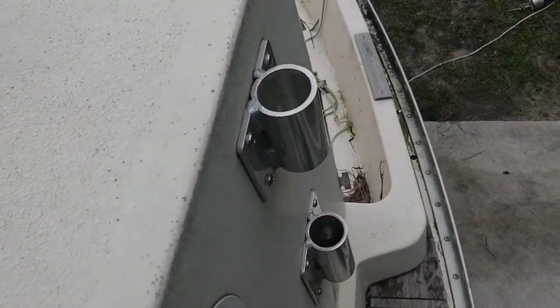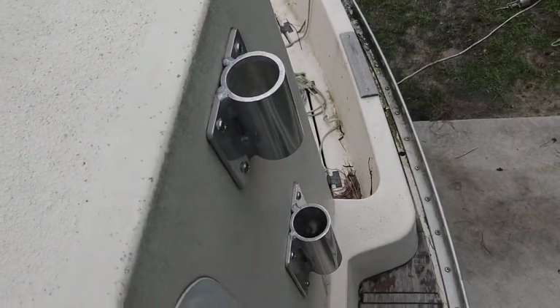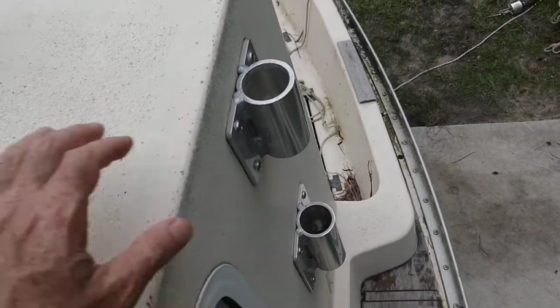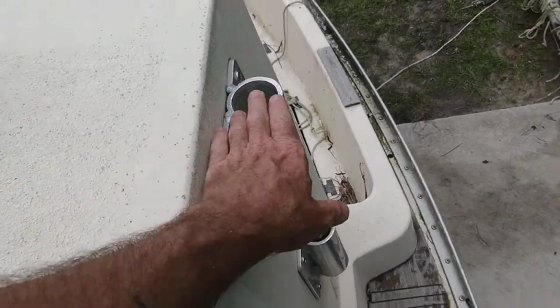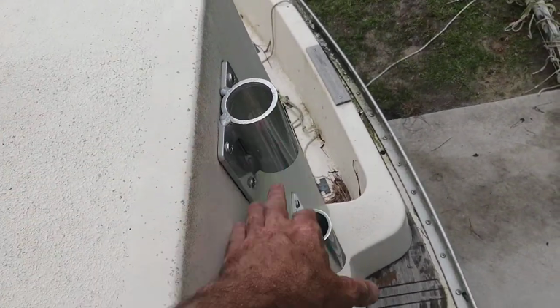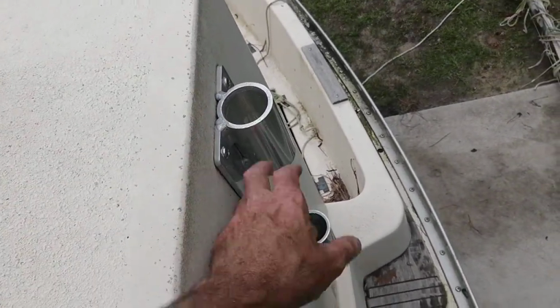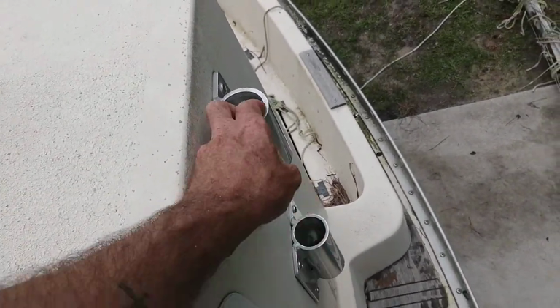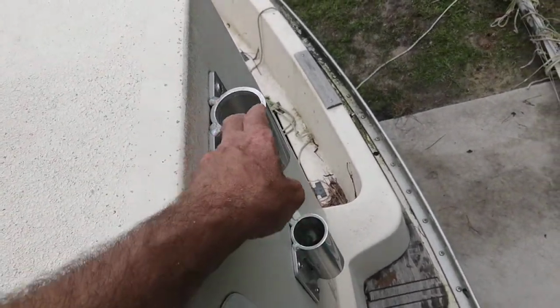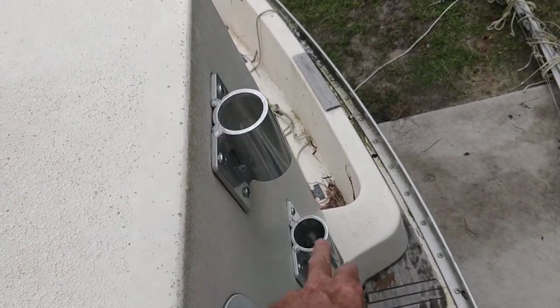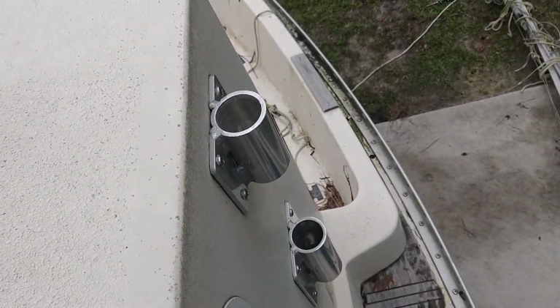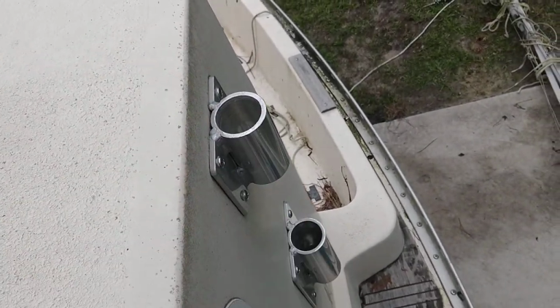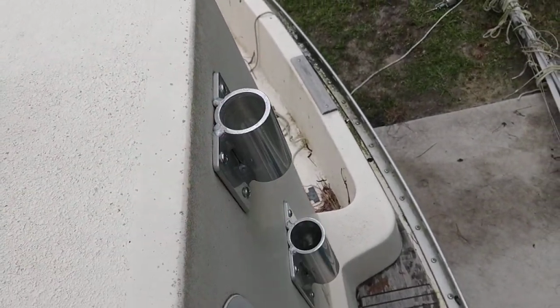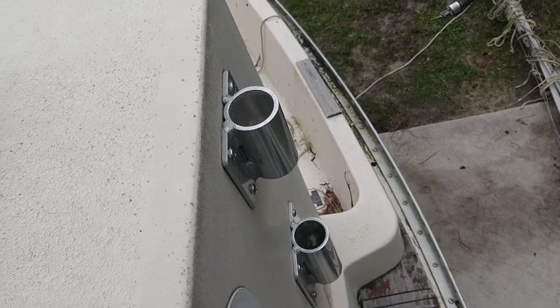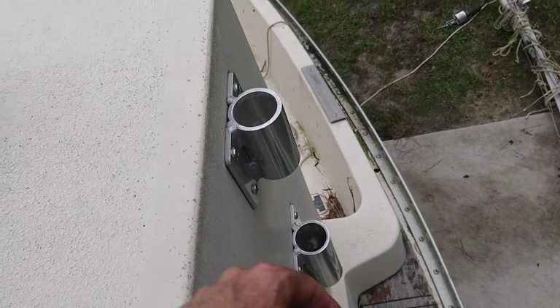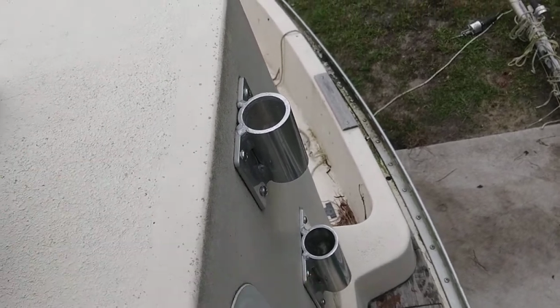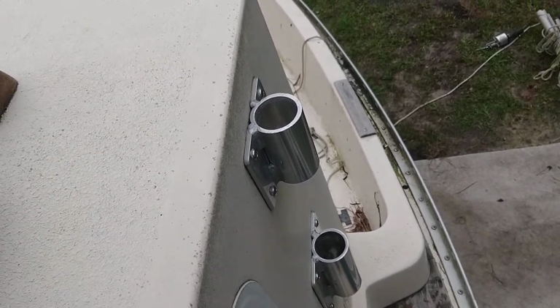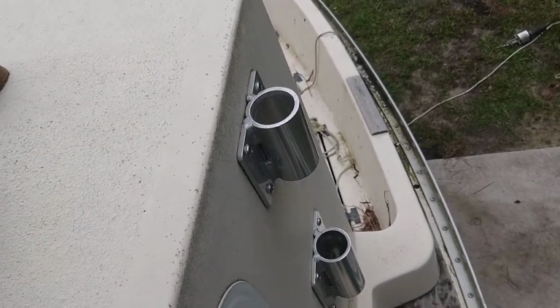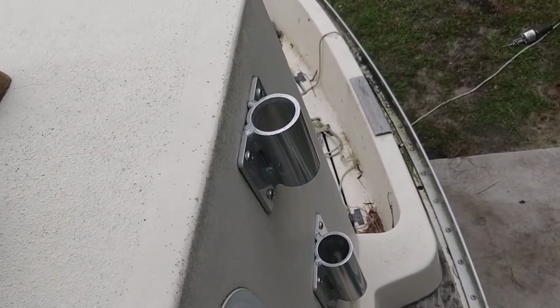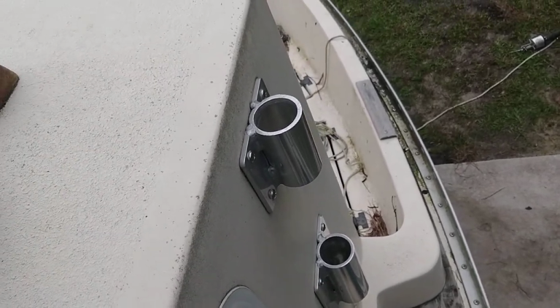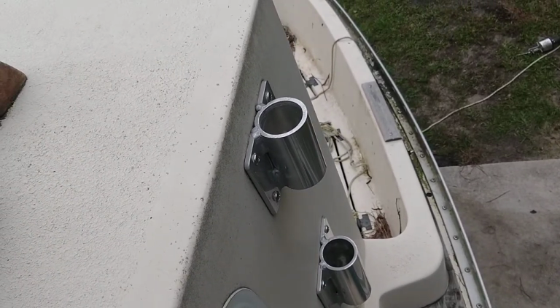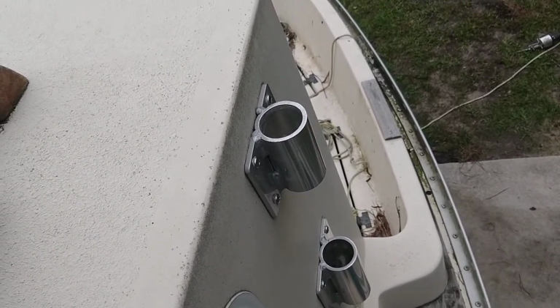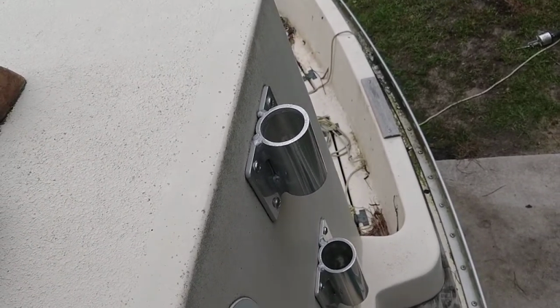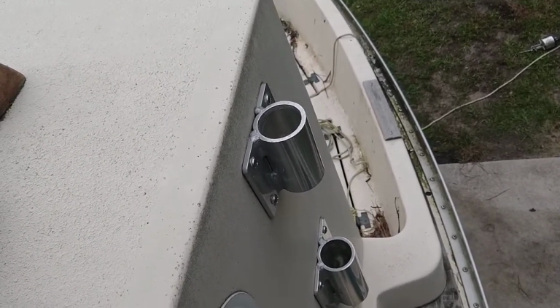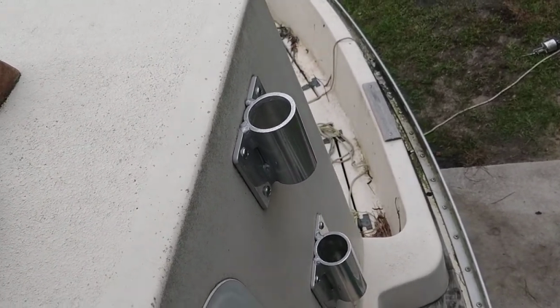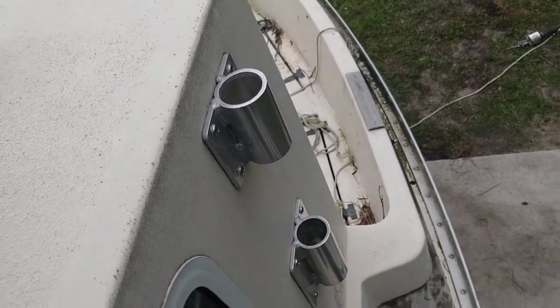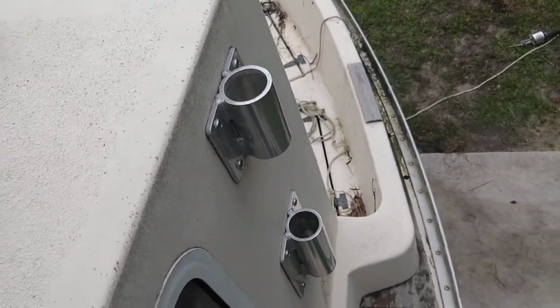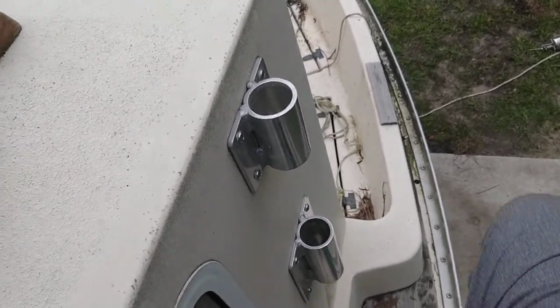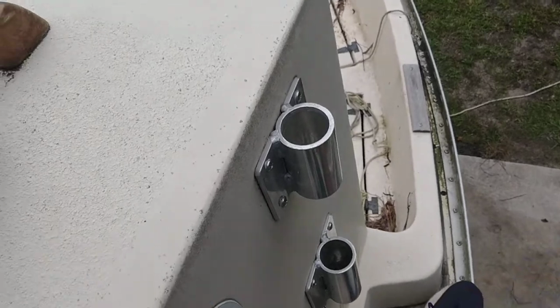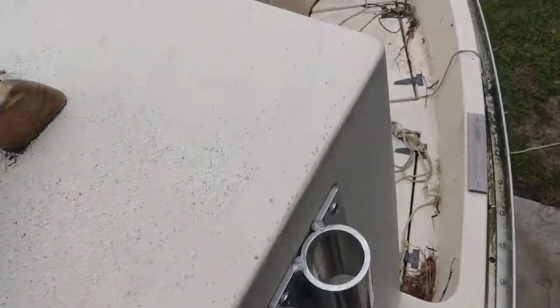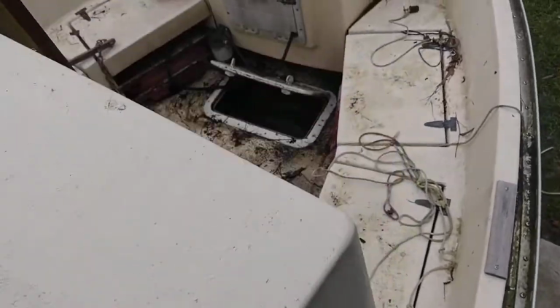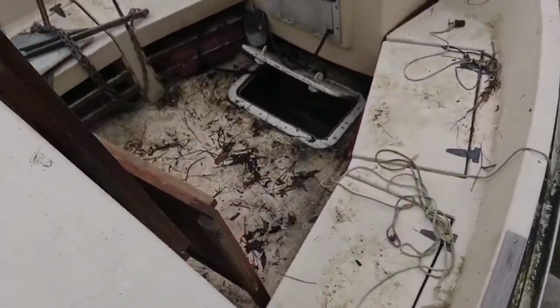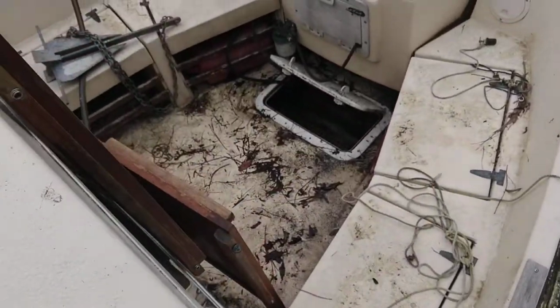These little holders on the side are not supposed to be here. I think it had something to do with a sailing rig. I'm going to leave them and put a boat hook in there or fishing rods.